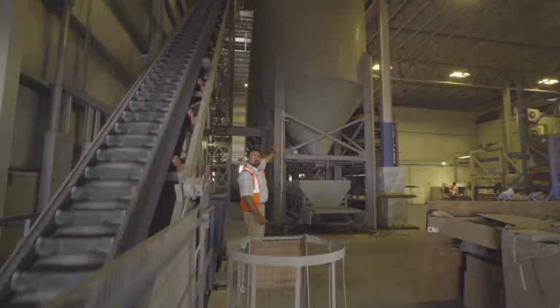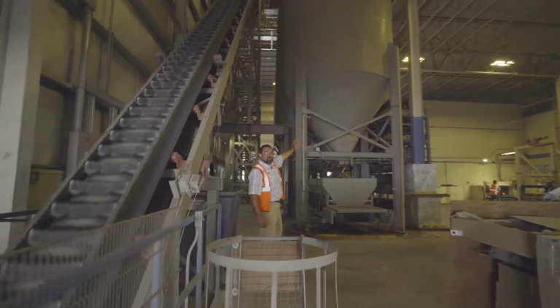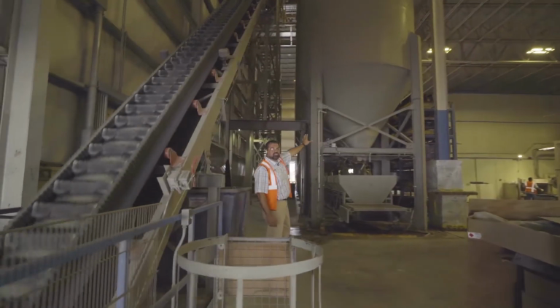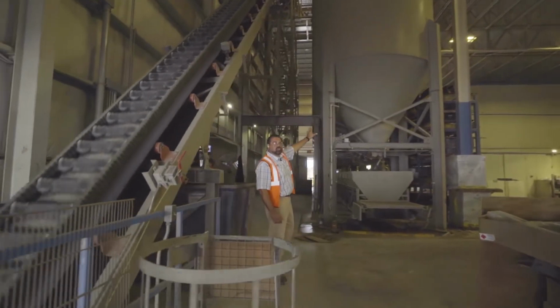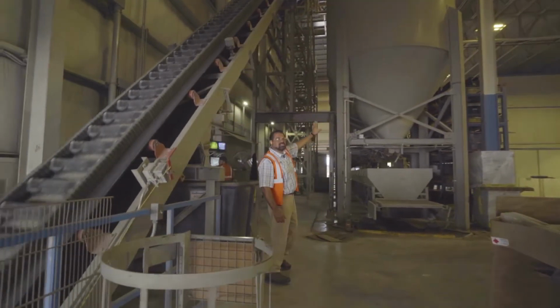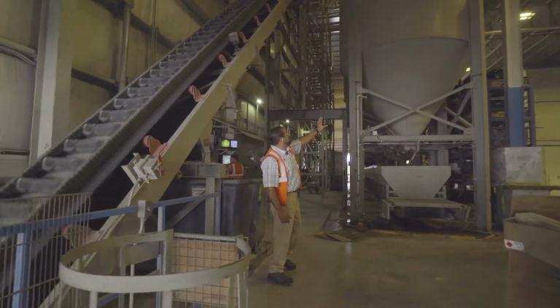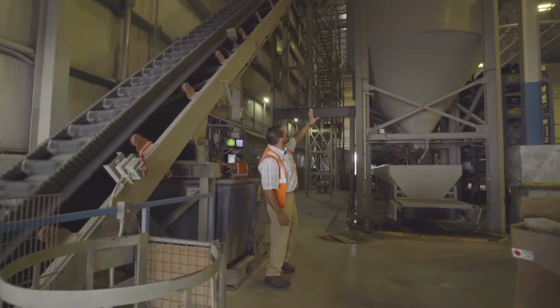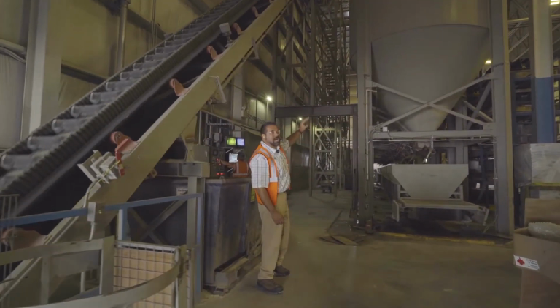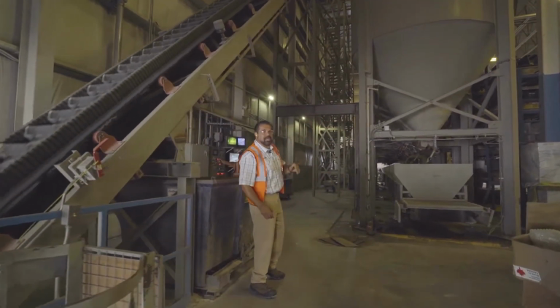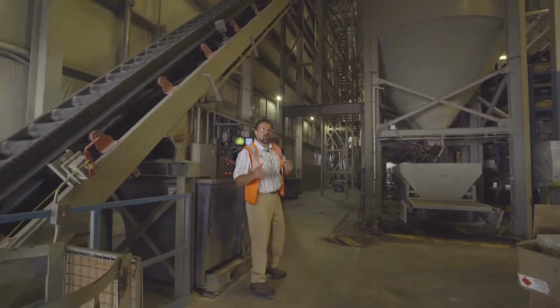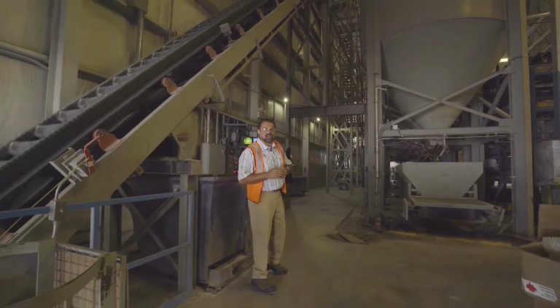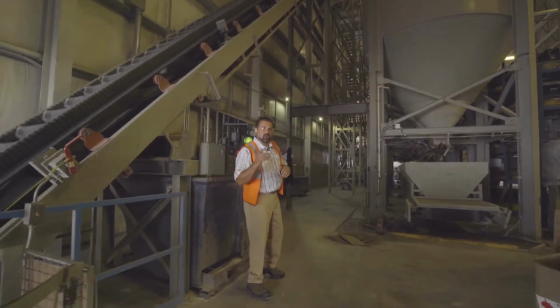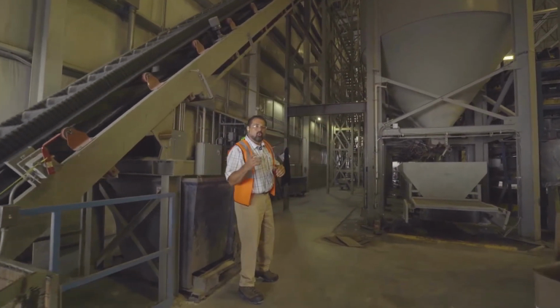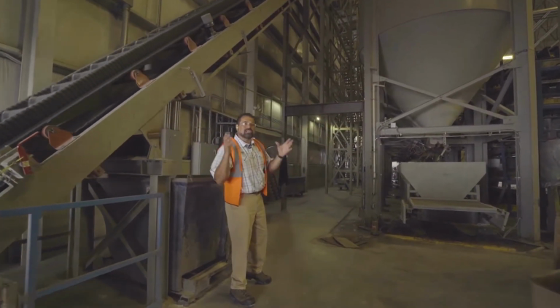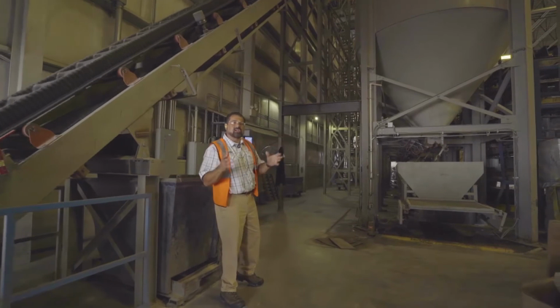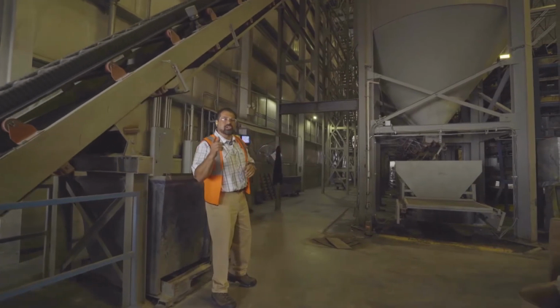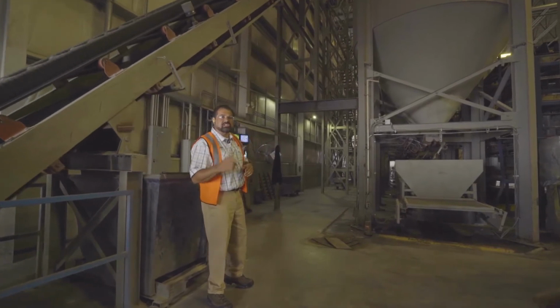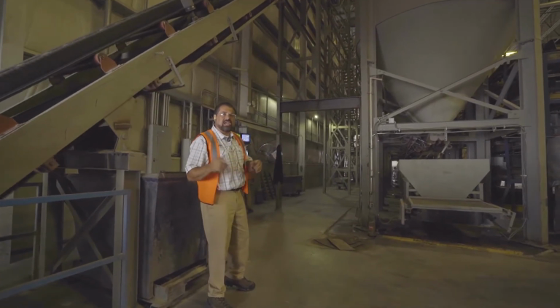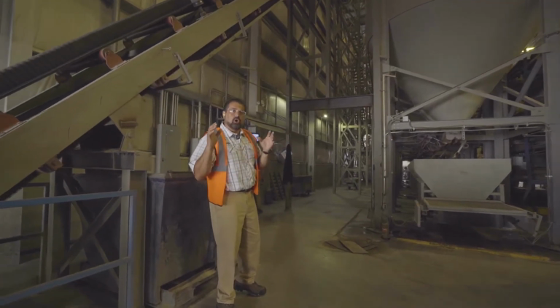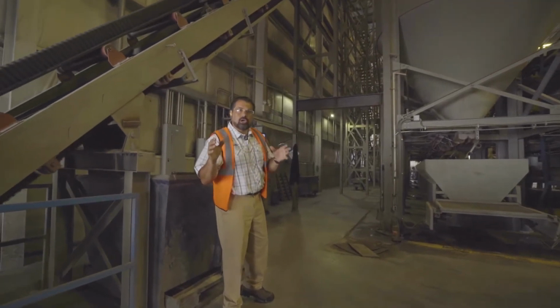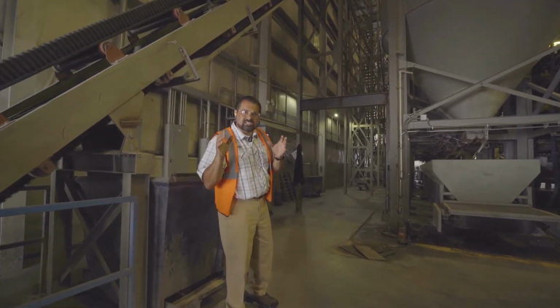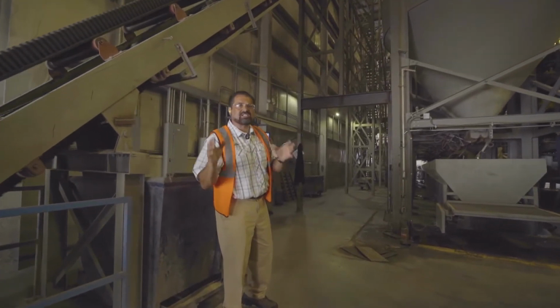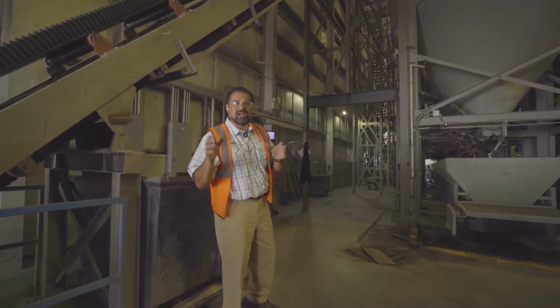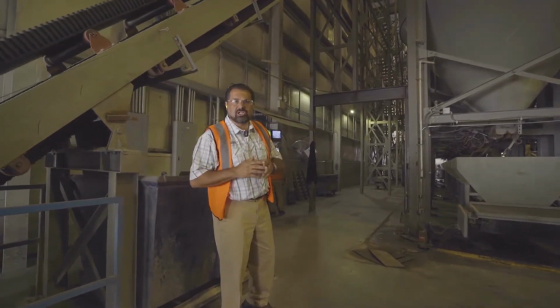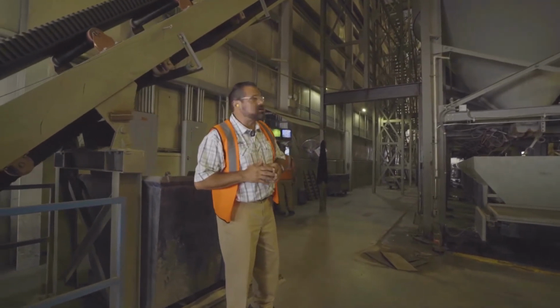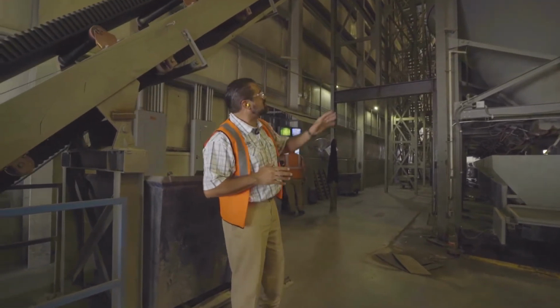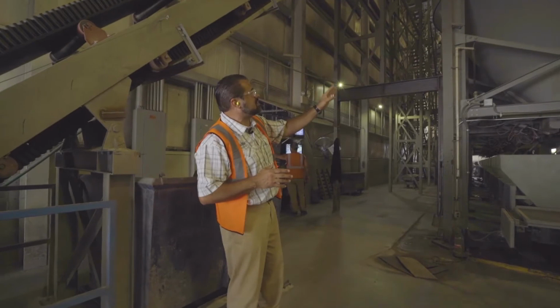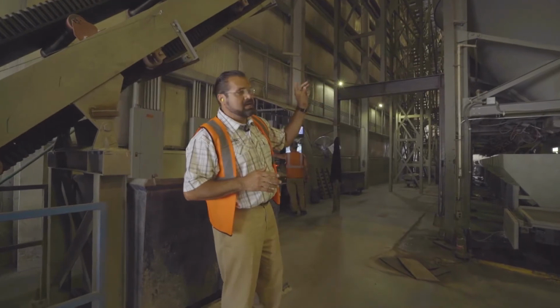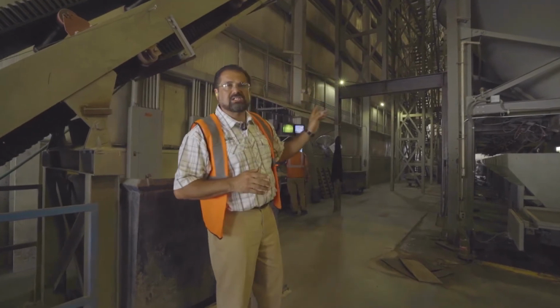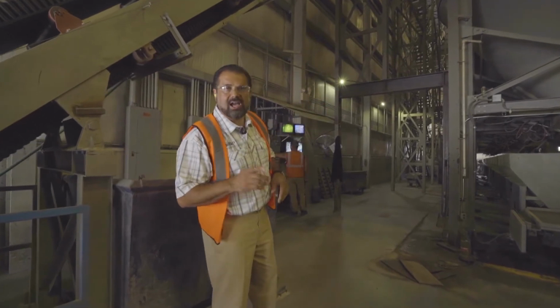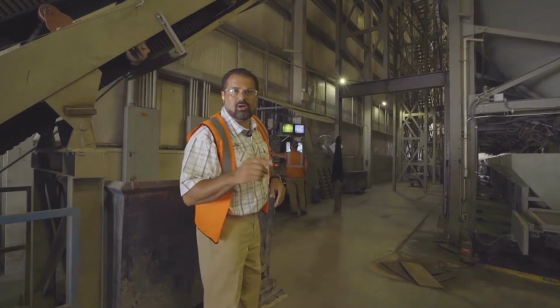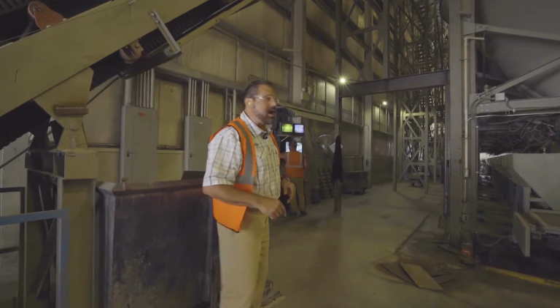You'll notice that we're using silos, not bins, for our aggregate. Once again, good consistent feed and good consistent gradation of aggregates and sands gives us the highest quality product.